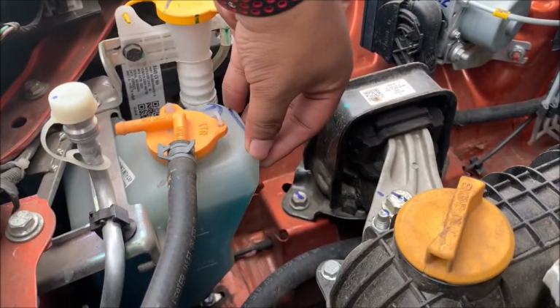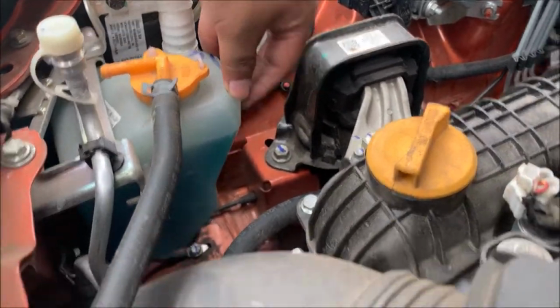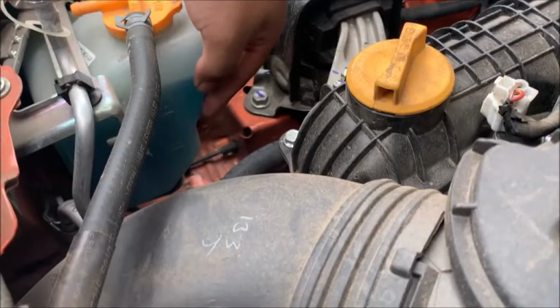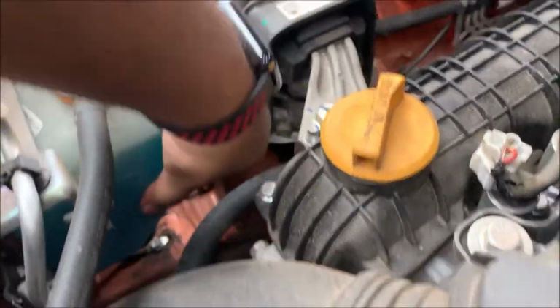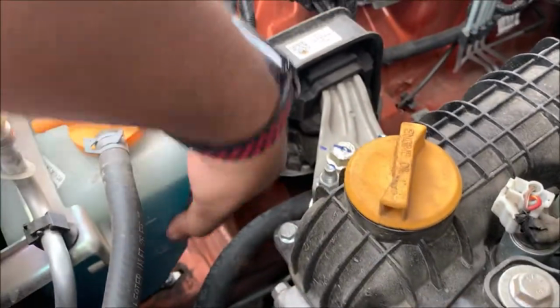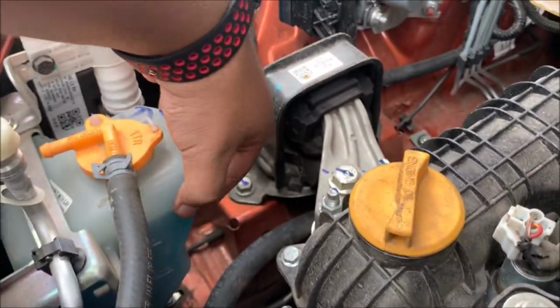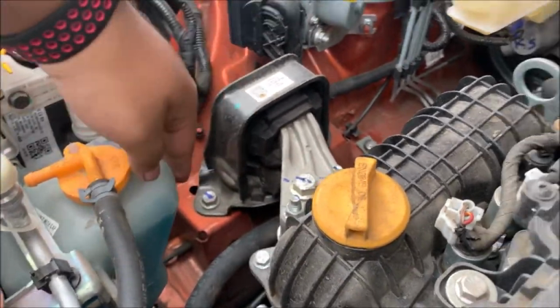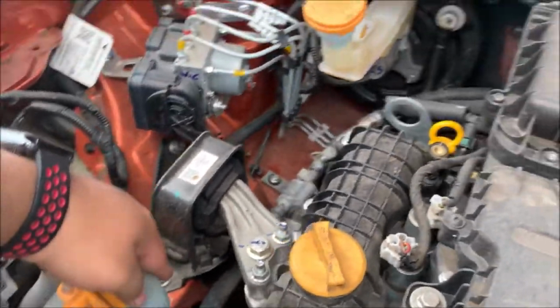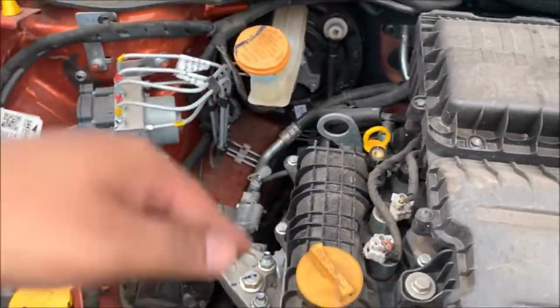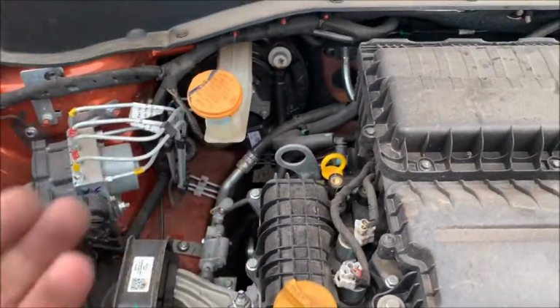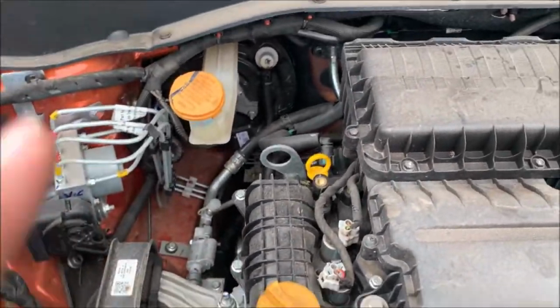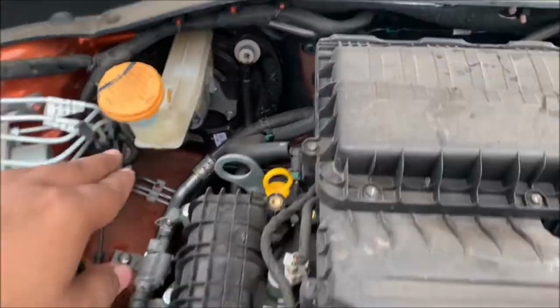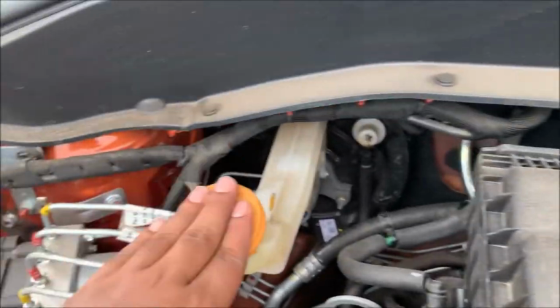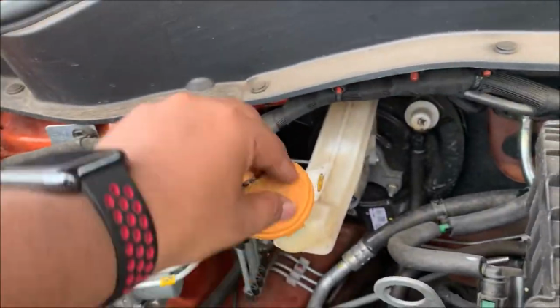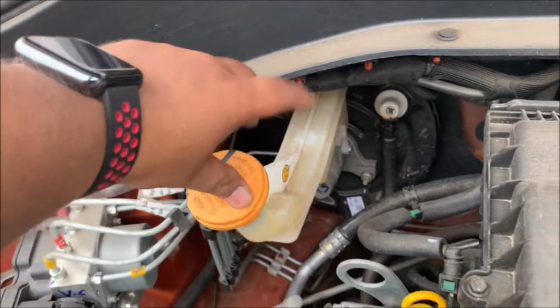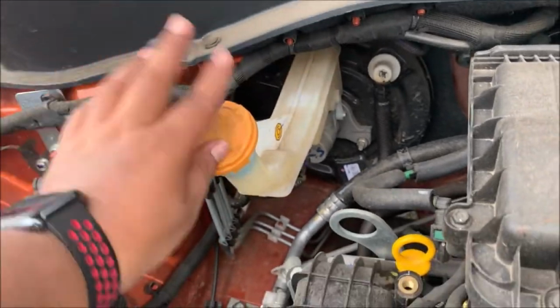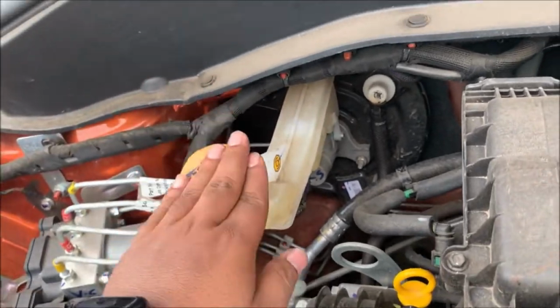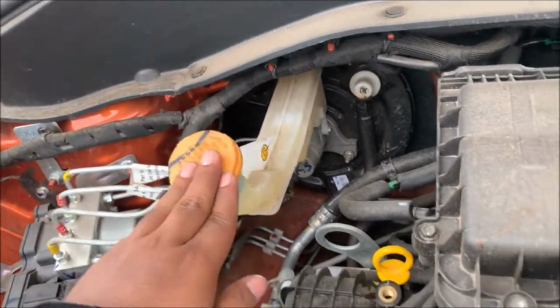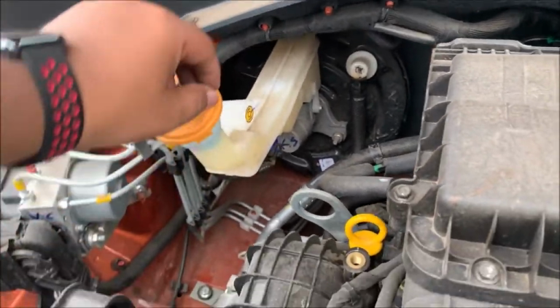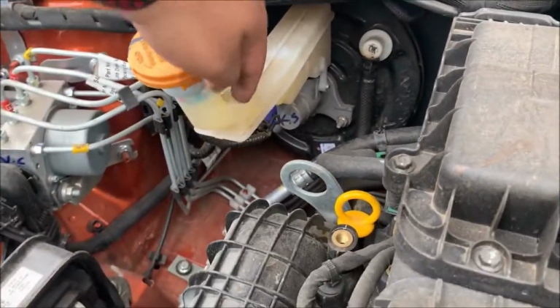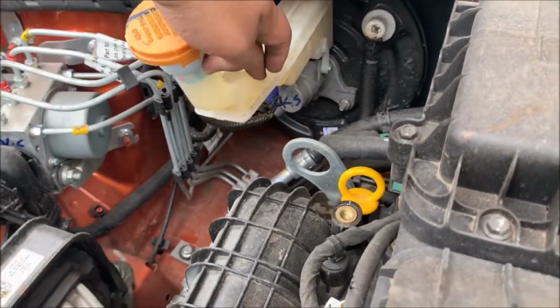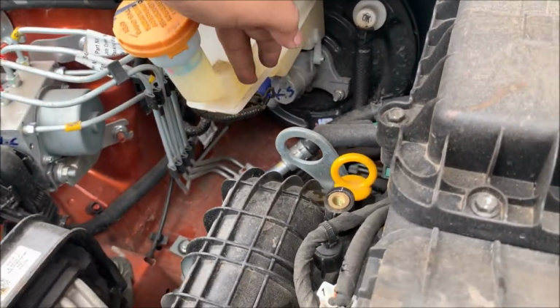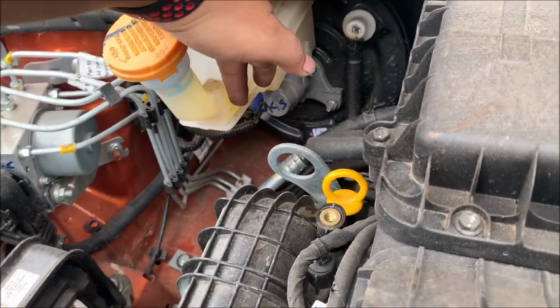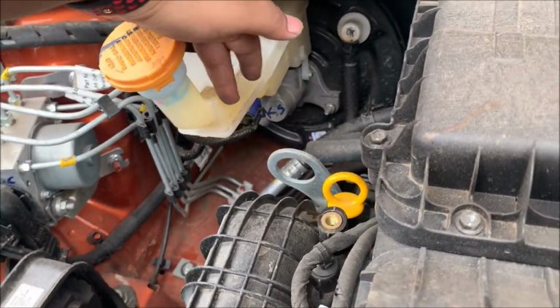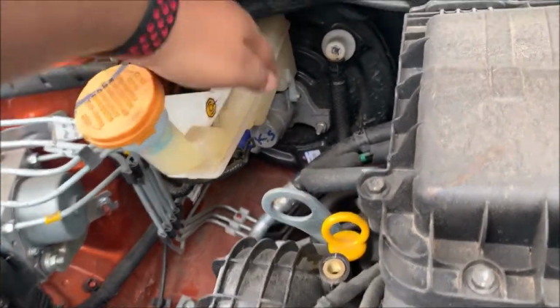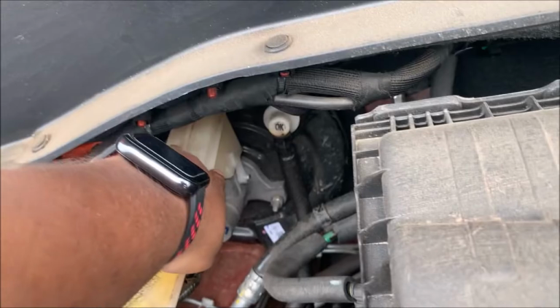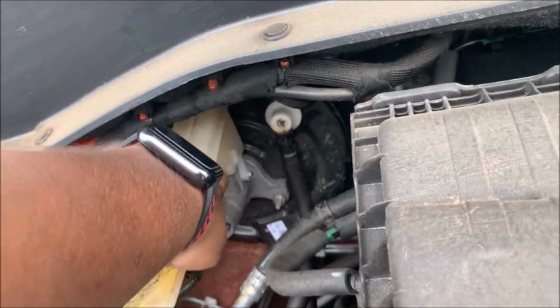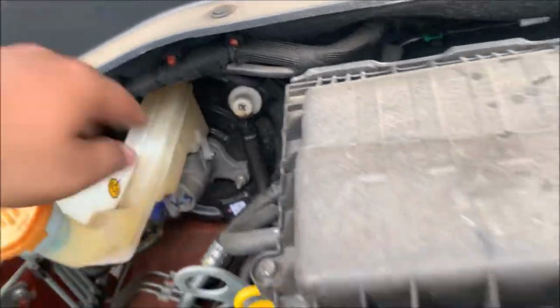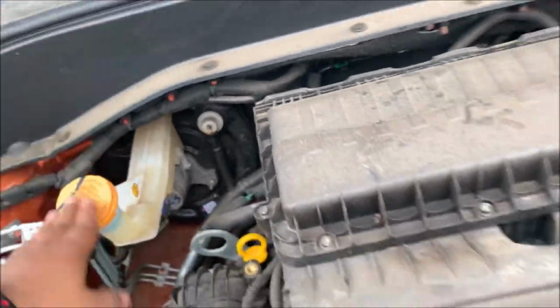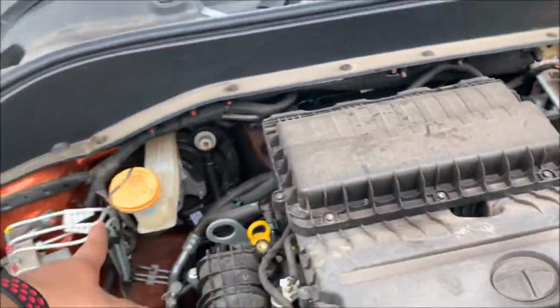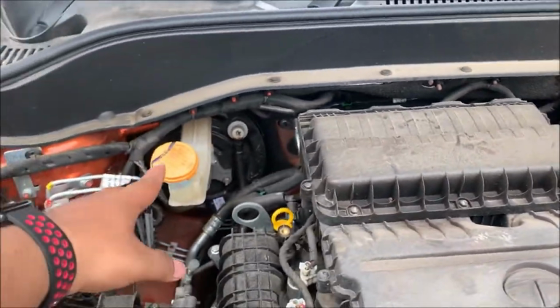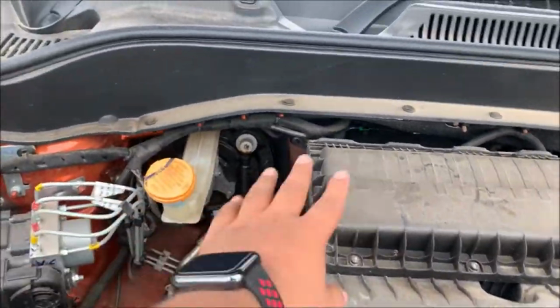You need to check the coolant level — it should be either at minimum or maximum. Then here is the brake oil. You need to check the brake oil in the car's bonnet area. There is a maximum and a minimum limit for the brake oil as well.